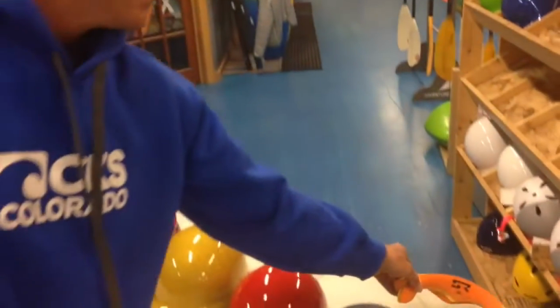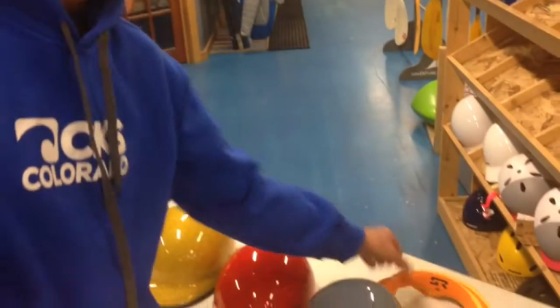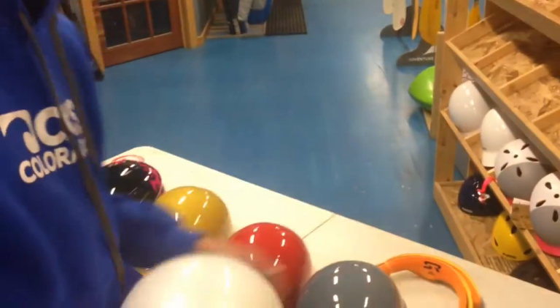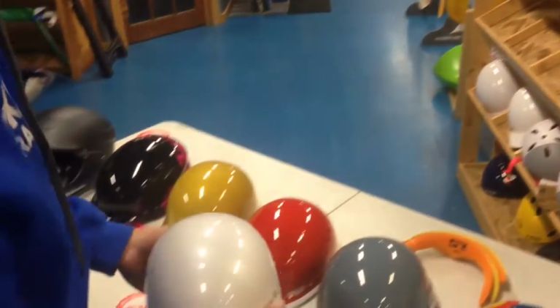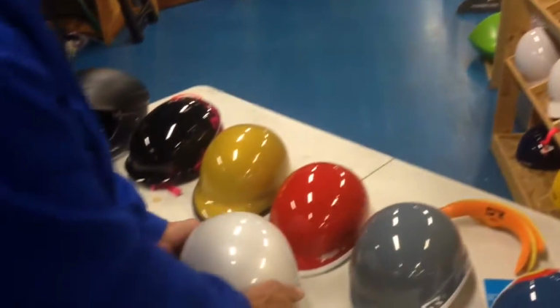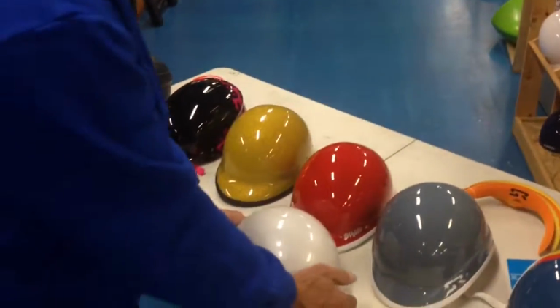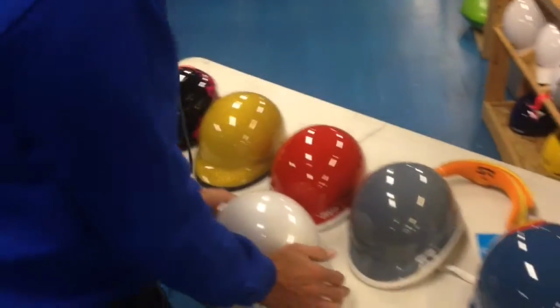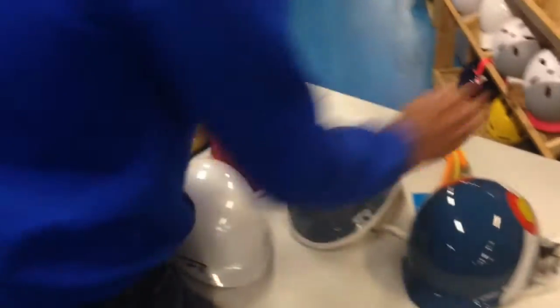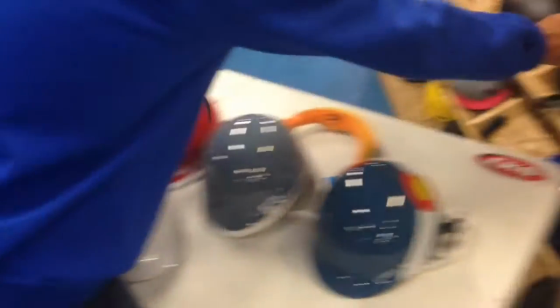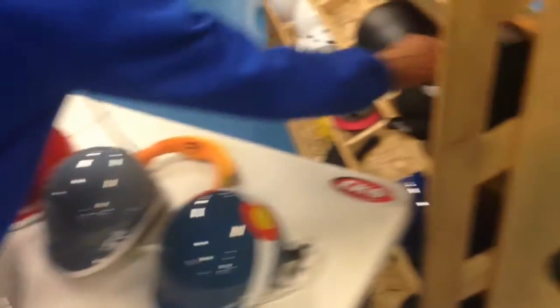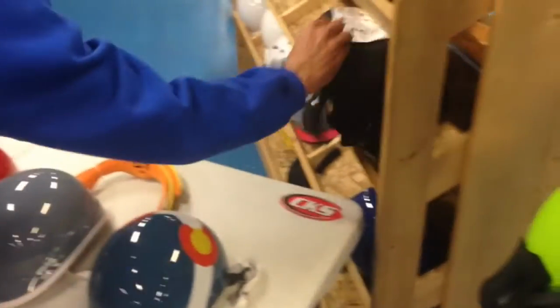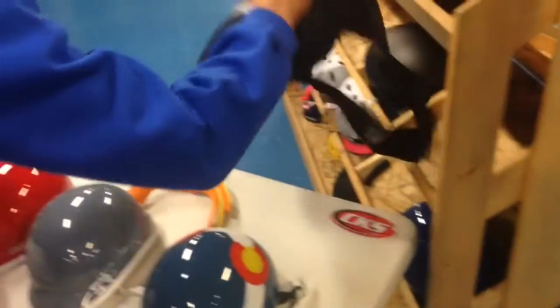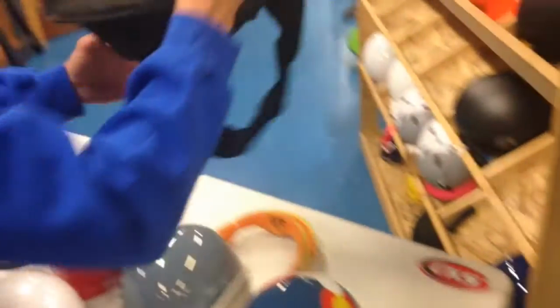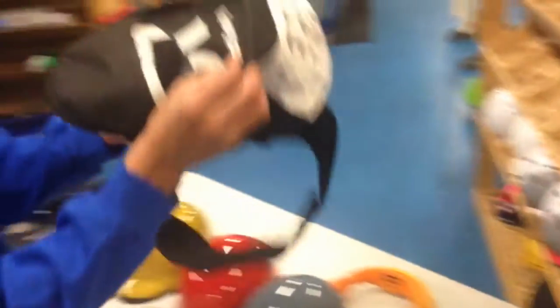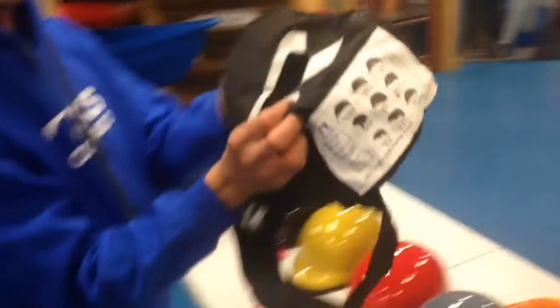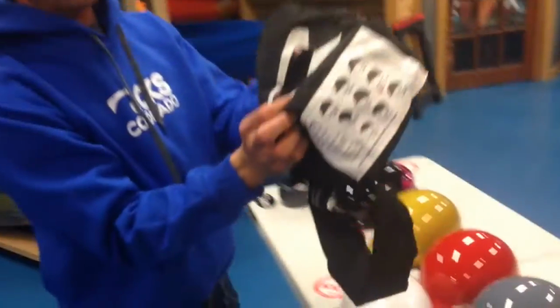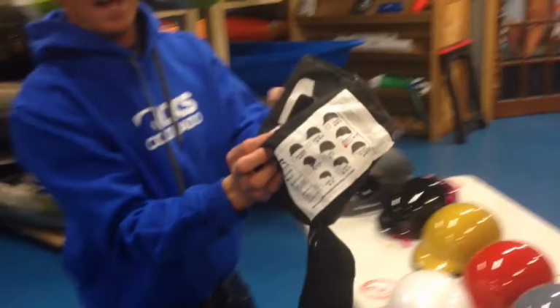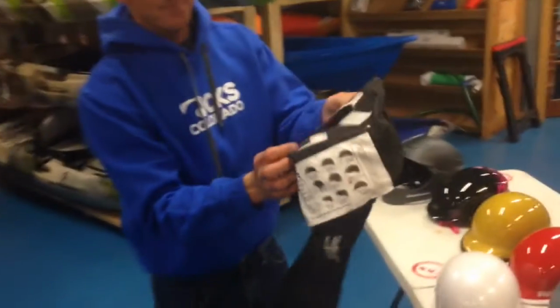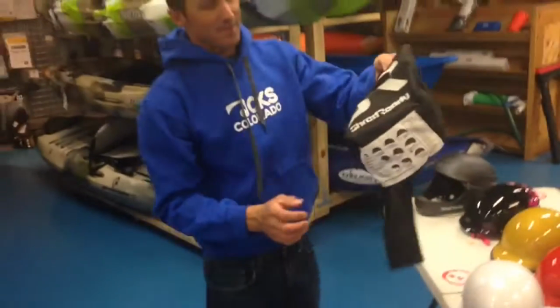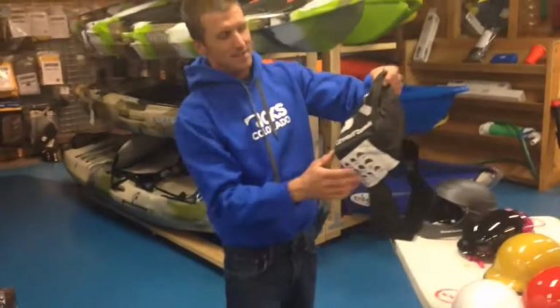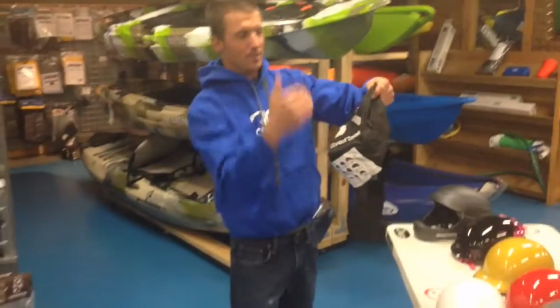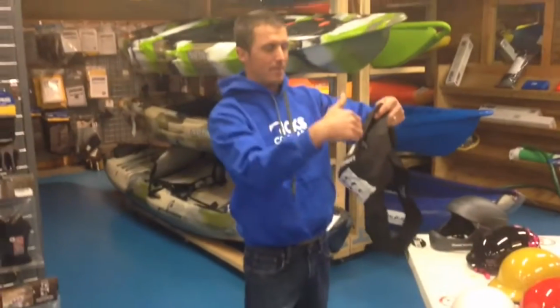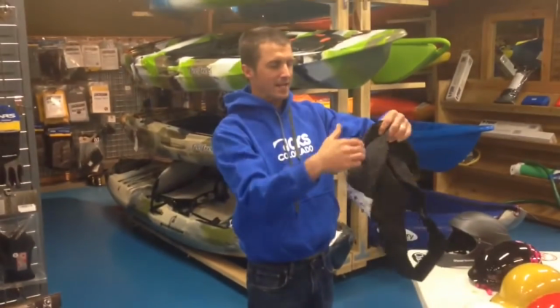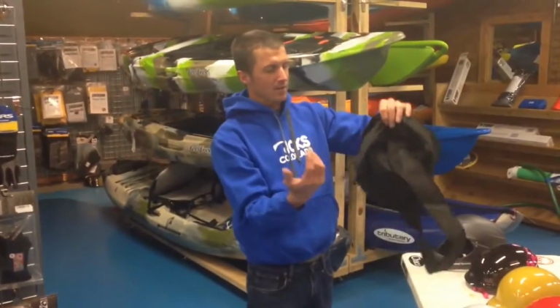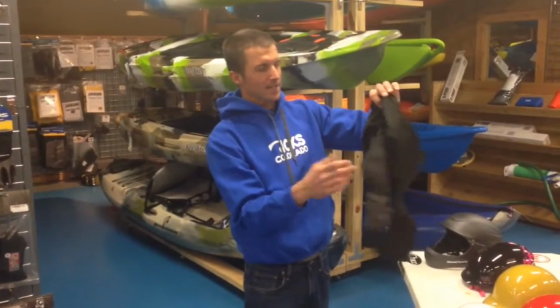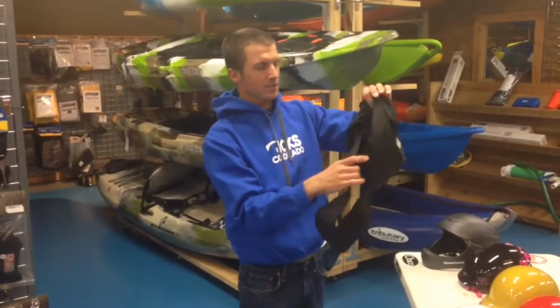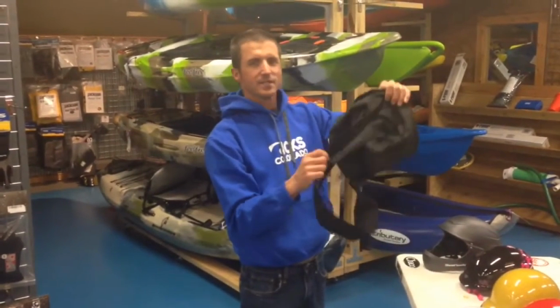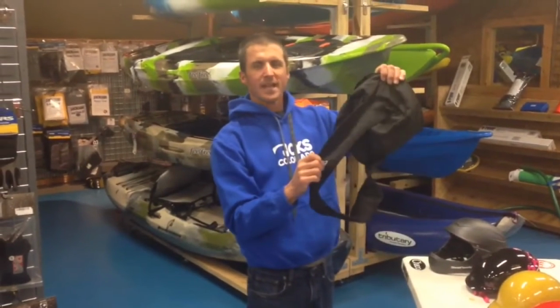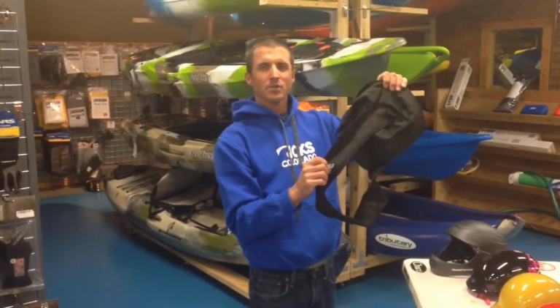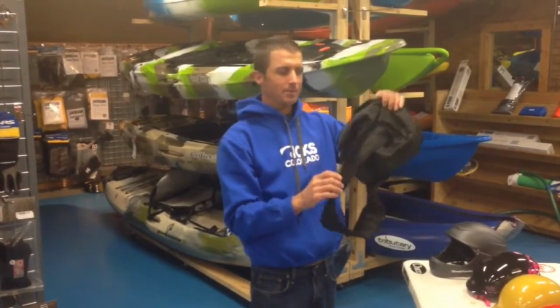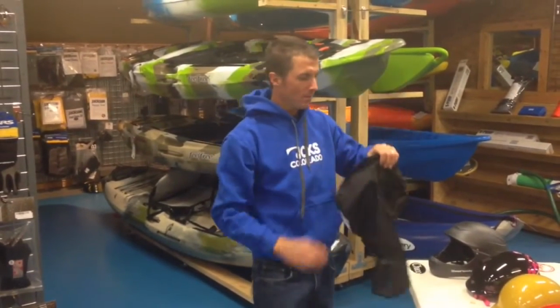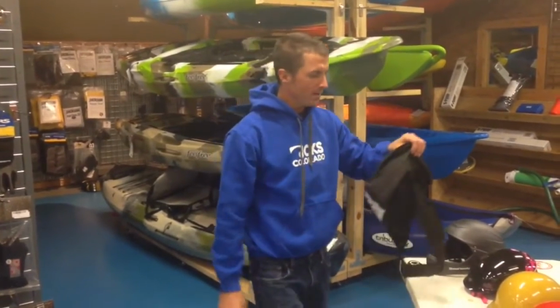The Shred Ready helmets all come with a nice little carry bag. You can put the helmet back in, or a lot of times you just use it for cam straps or whatnot.